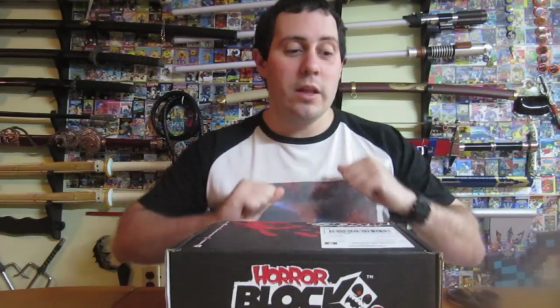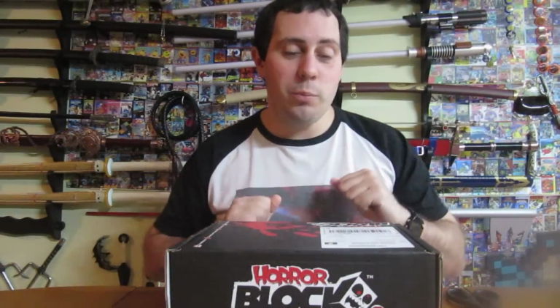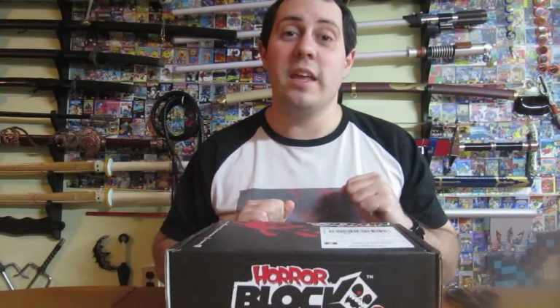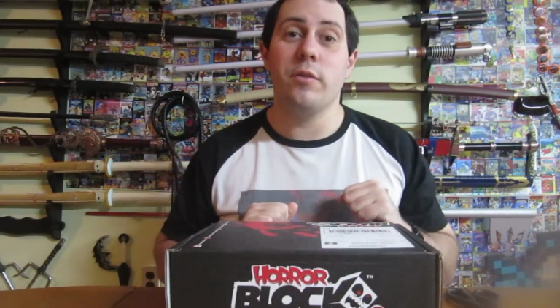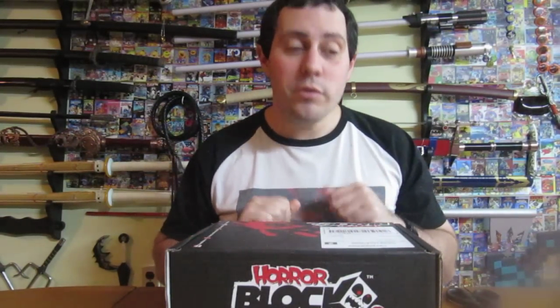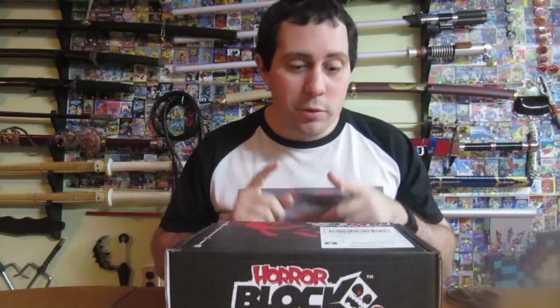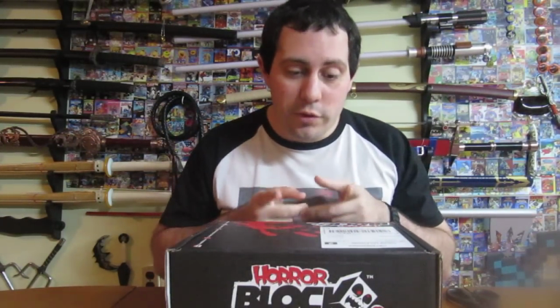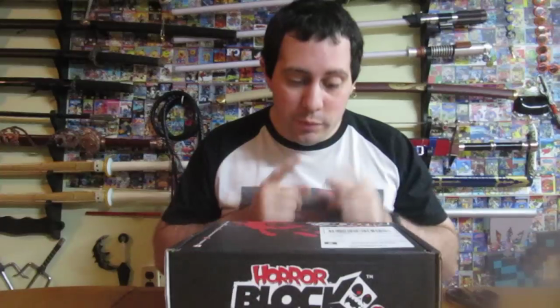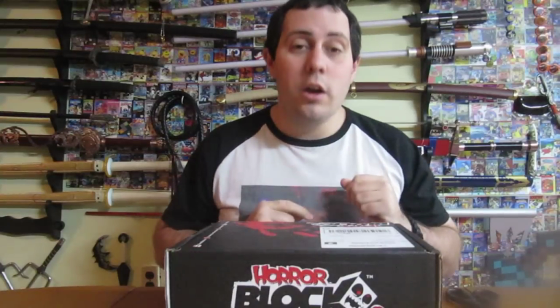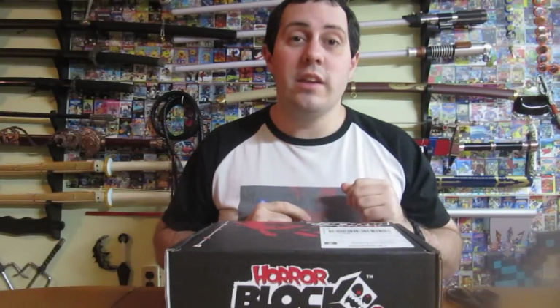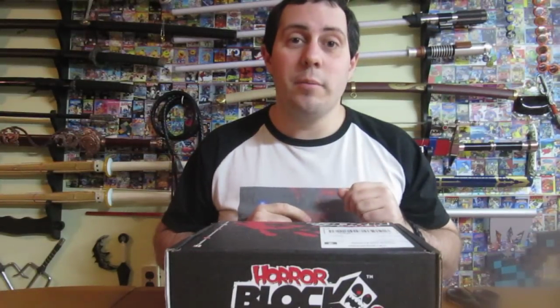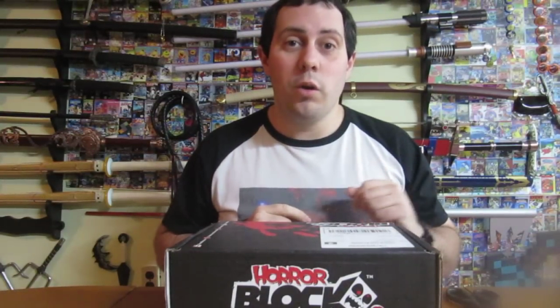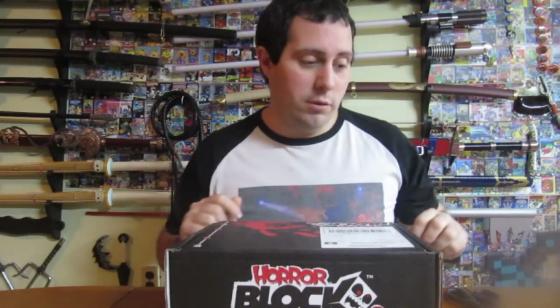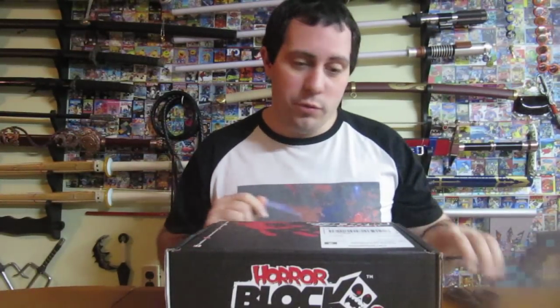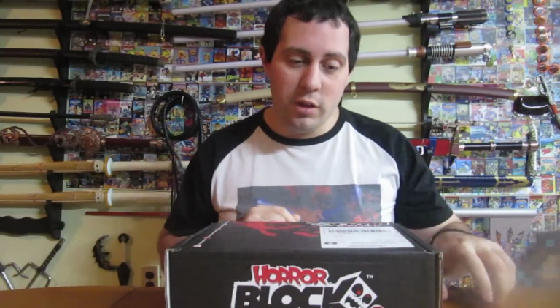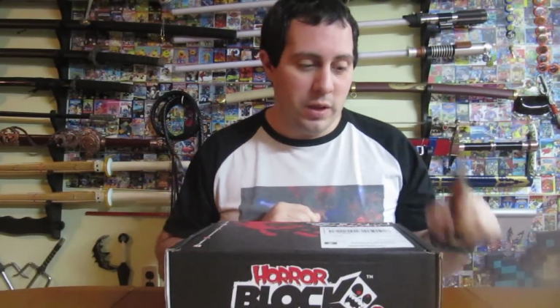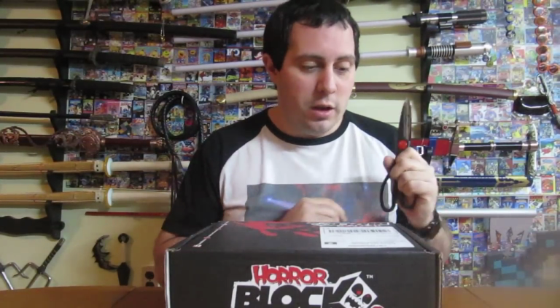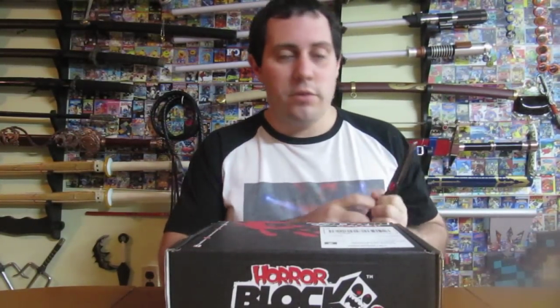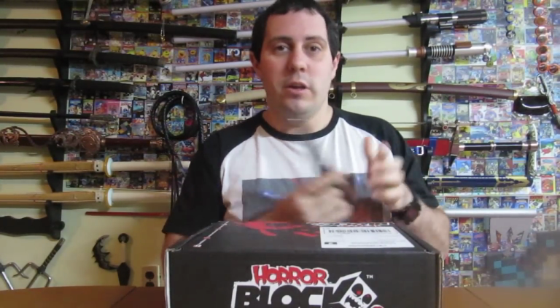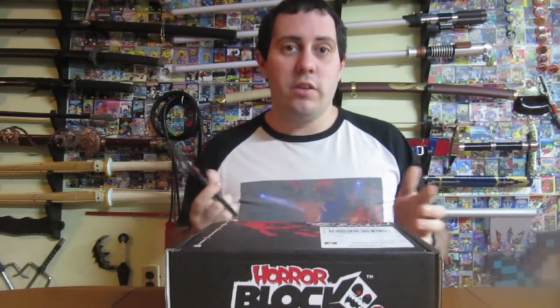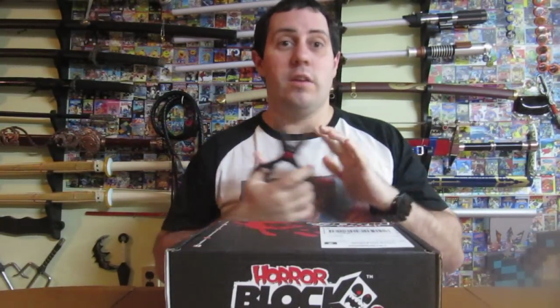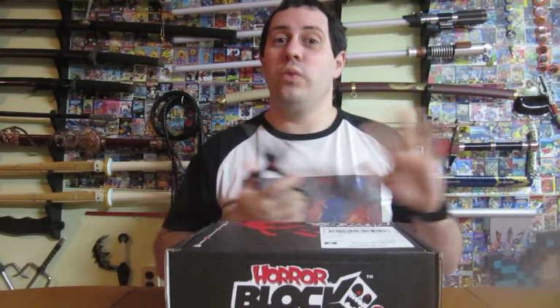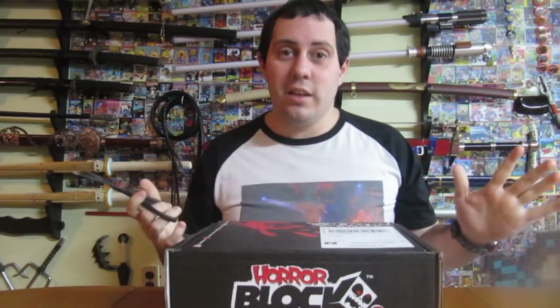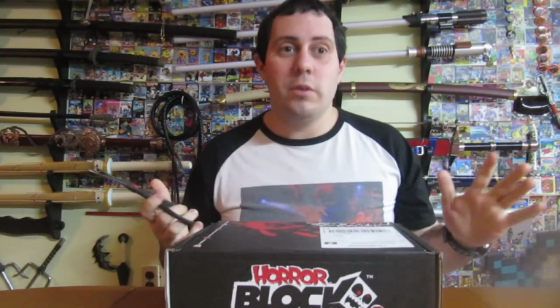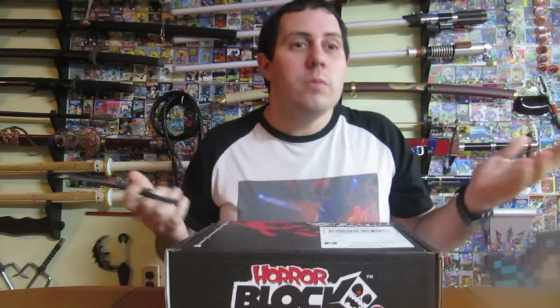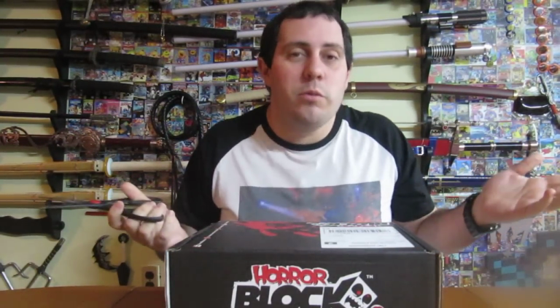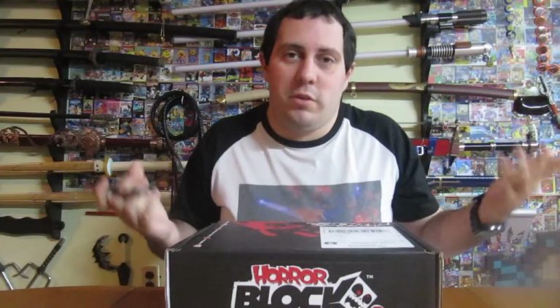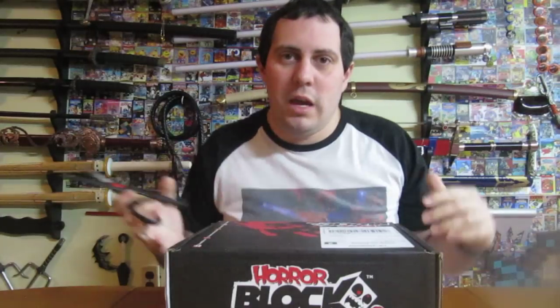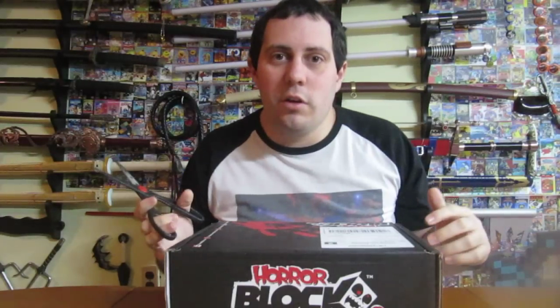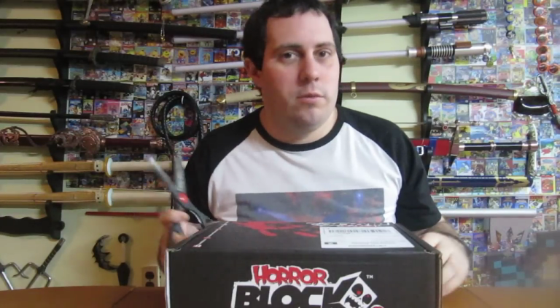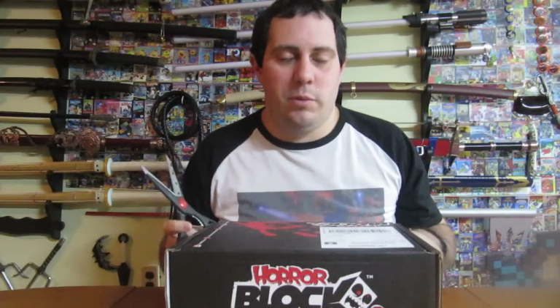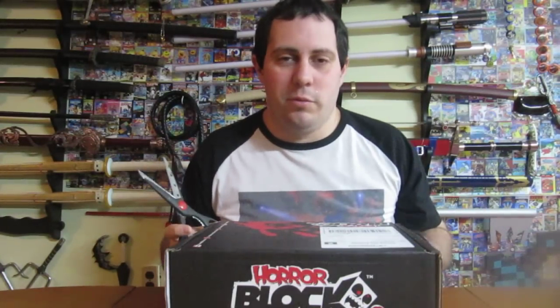Hello, Mondain Cave Reviews. Today we're going to review the December Horror Block 2014. Now, some of you might notice these got really delayed this month — Christmas shipping time. Trust me, we've seen it before.